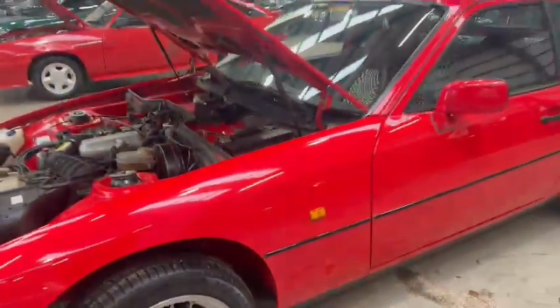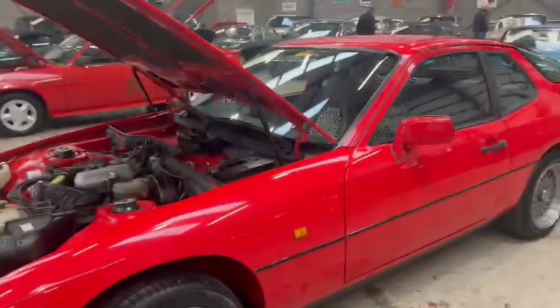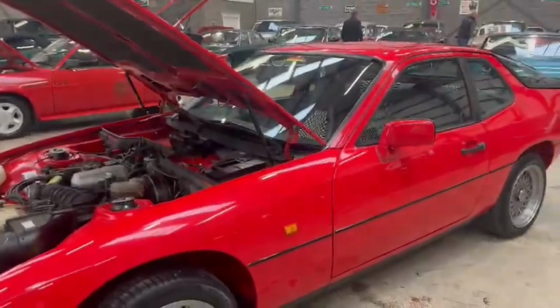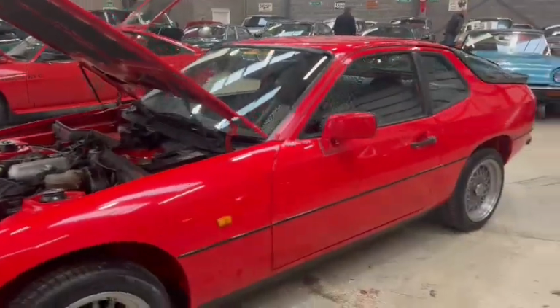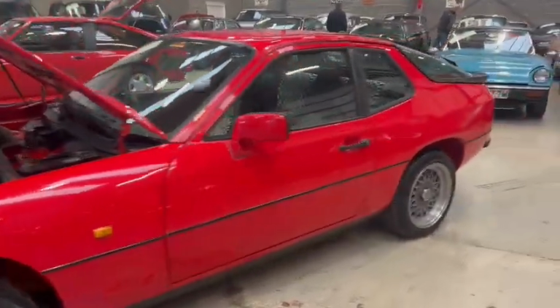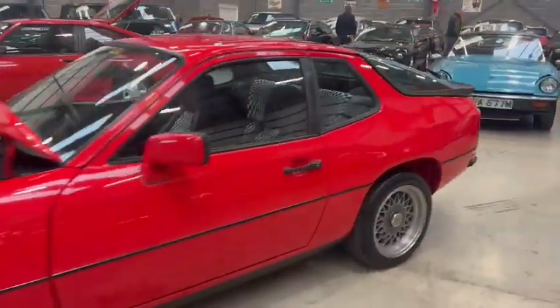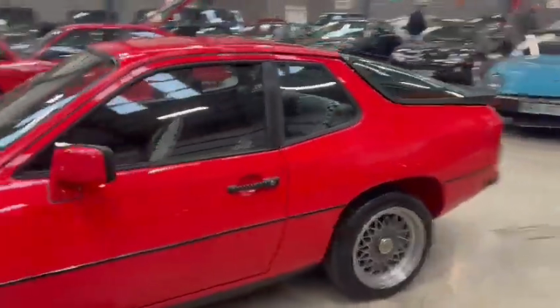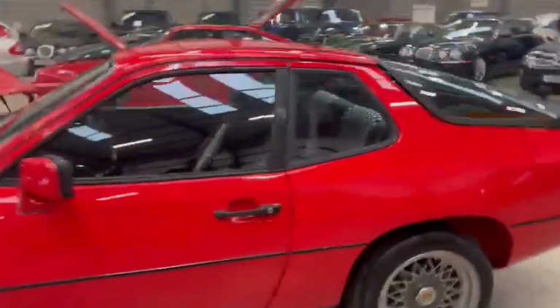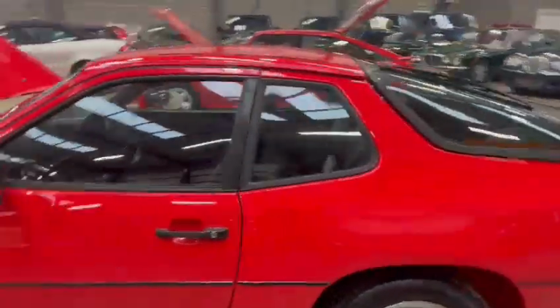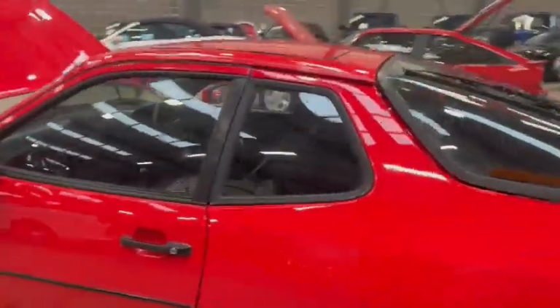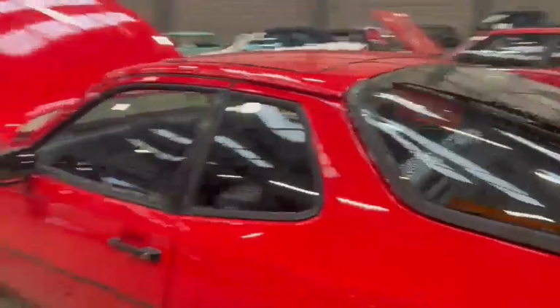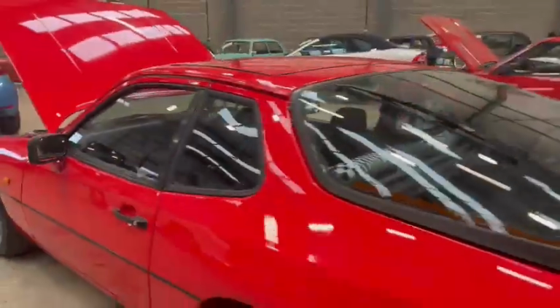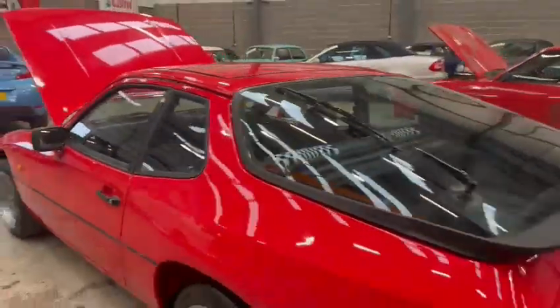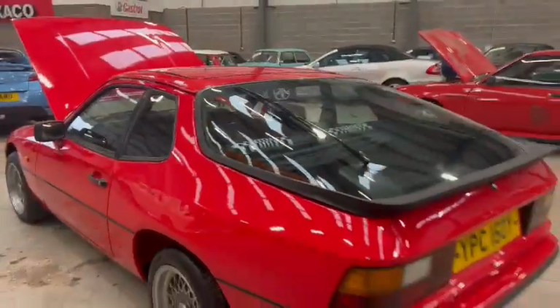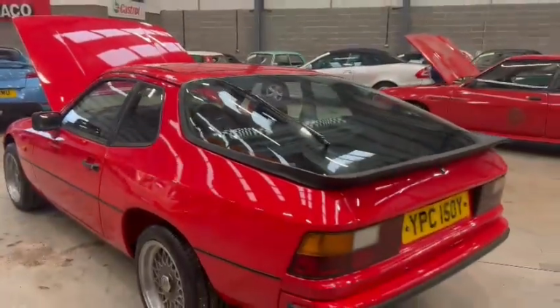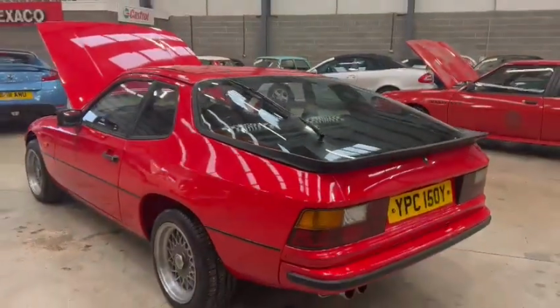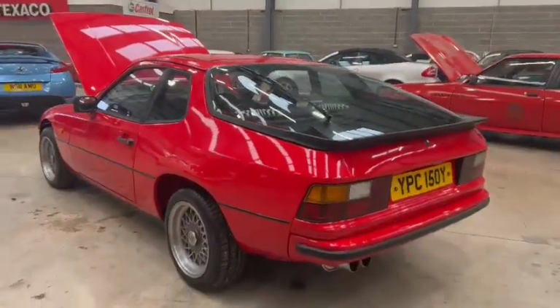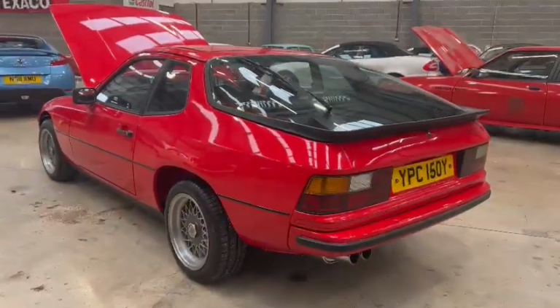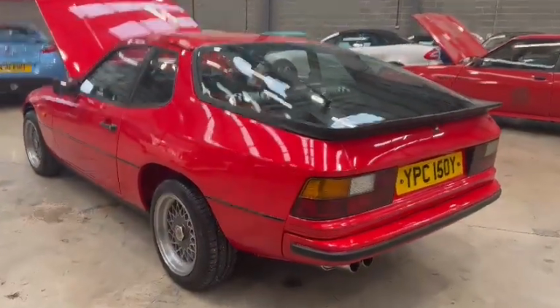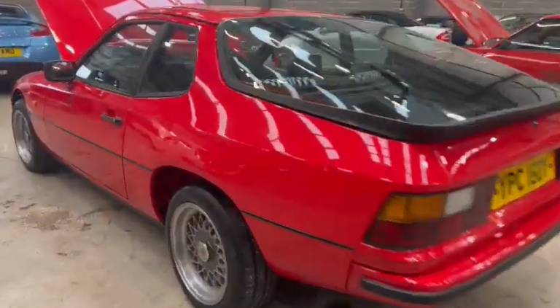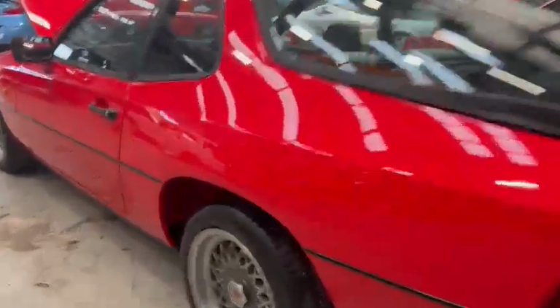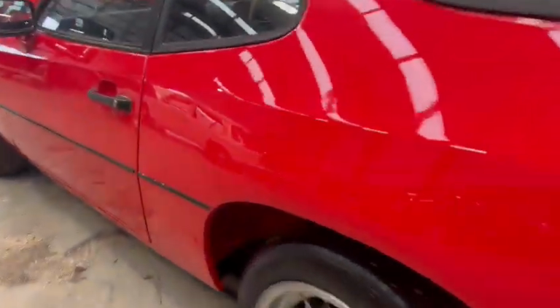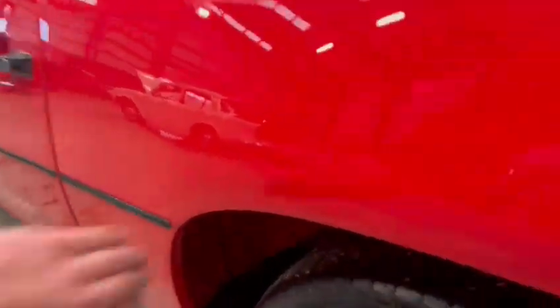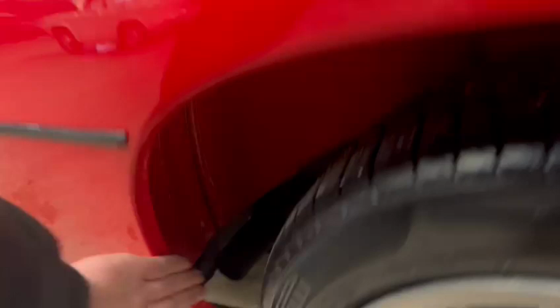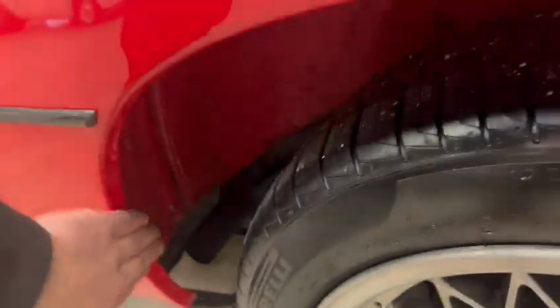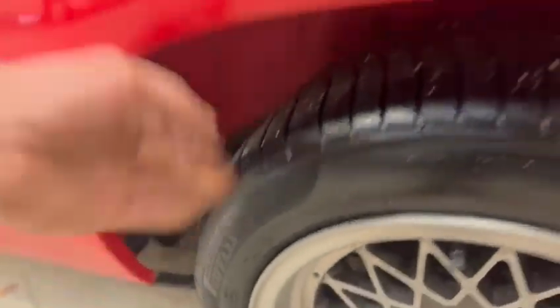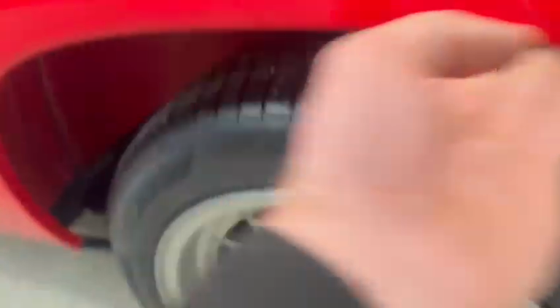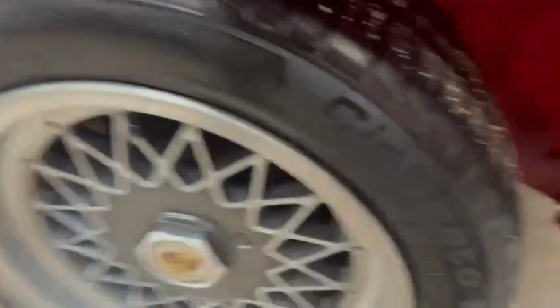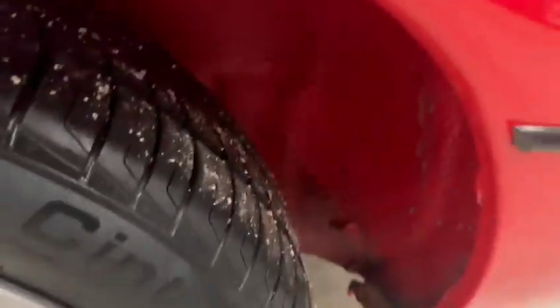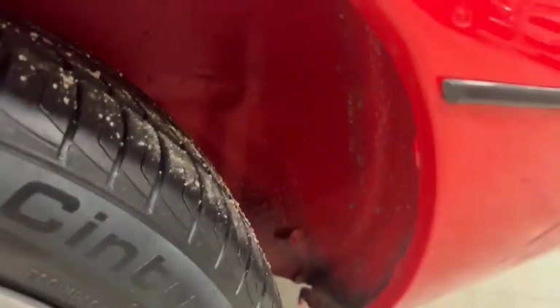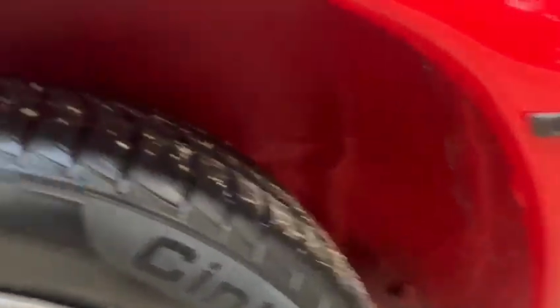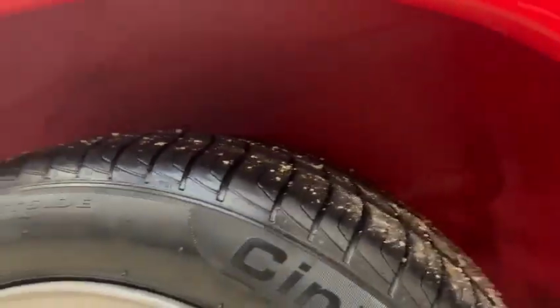Look how clean and tidy it is all in that inner arch. A lovely set of wheels going around it as well. Very straight down the sides - all the plastics, bits of trim, window rubbers etc. all look good. A very level, presentable looking car. Very good on the arches indeed - all in there, all nice and tidy.